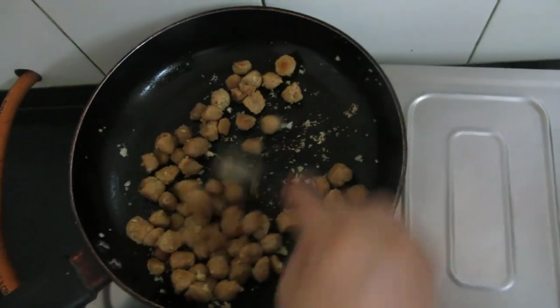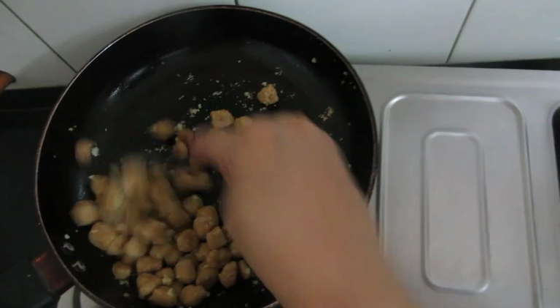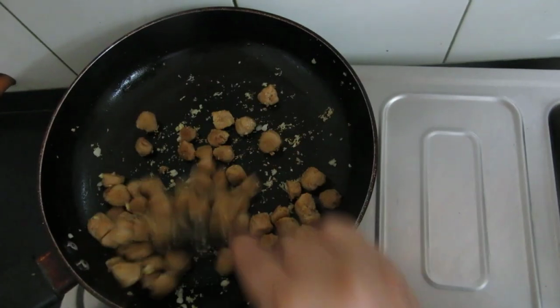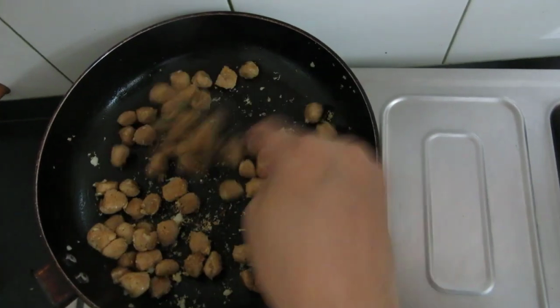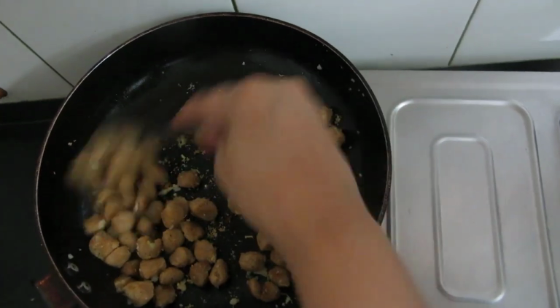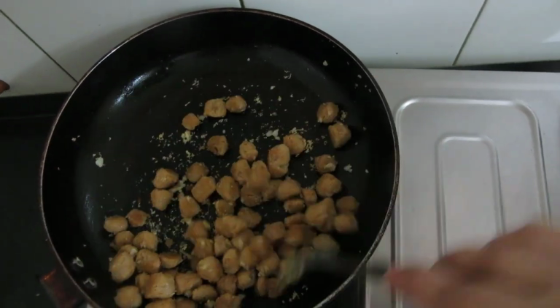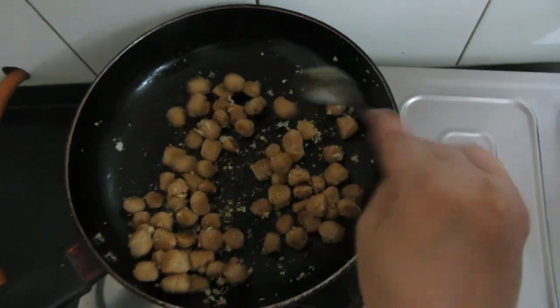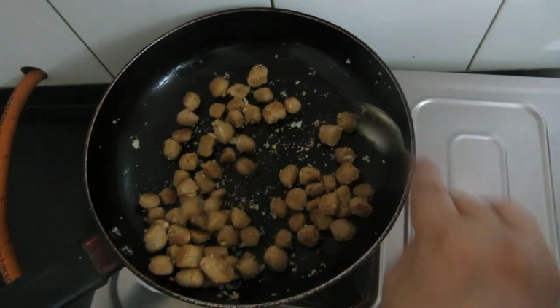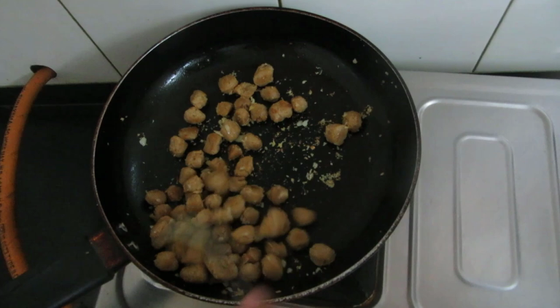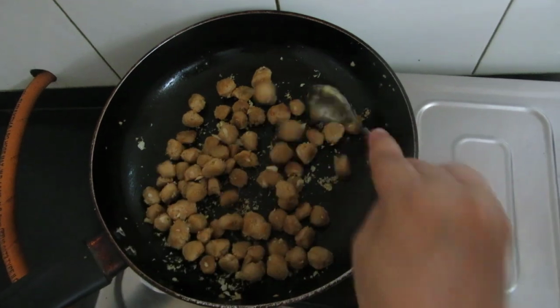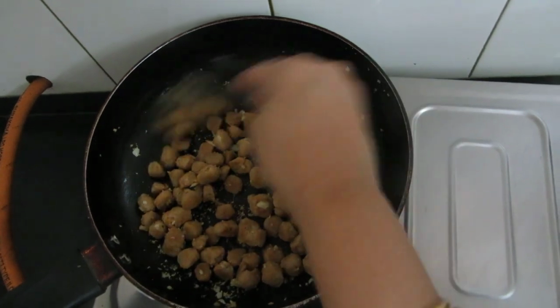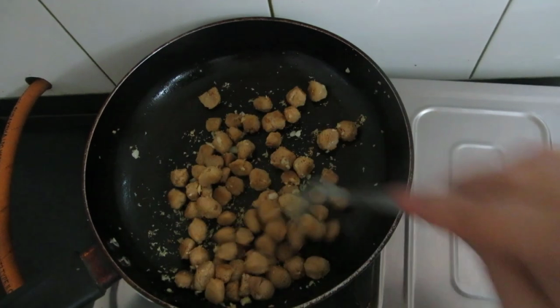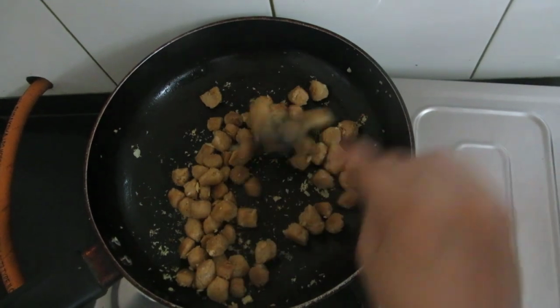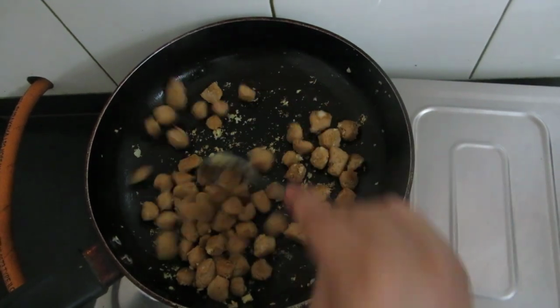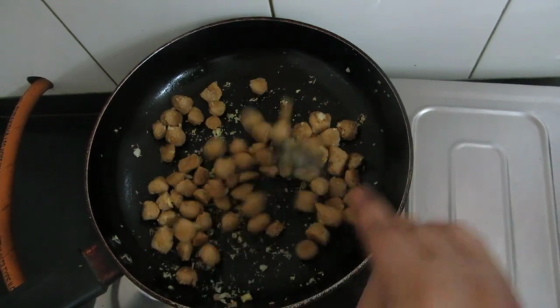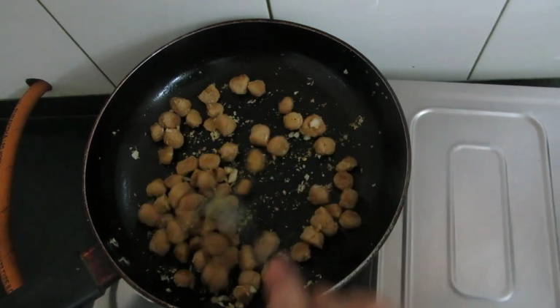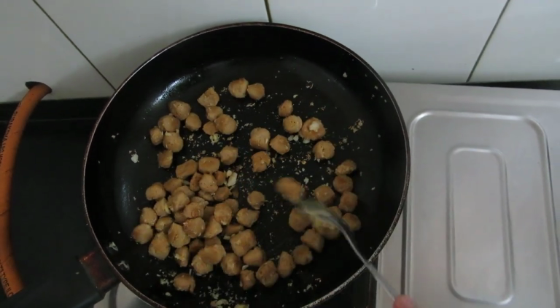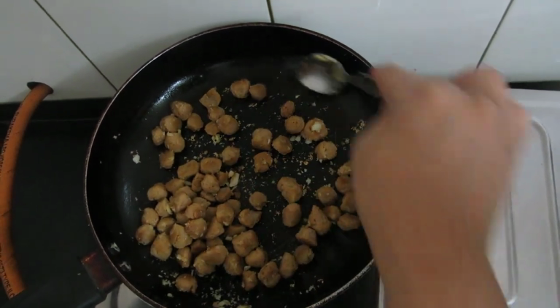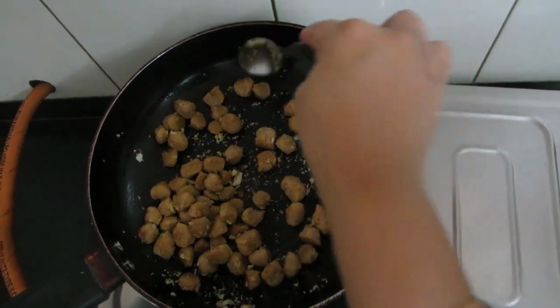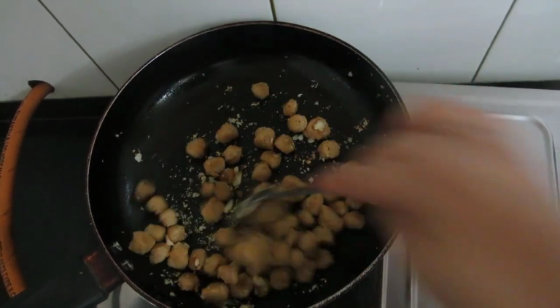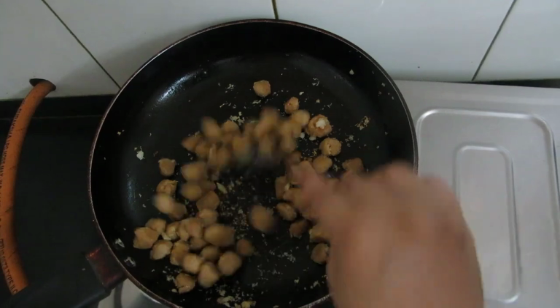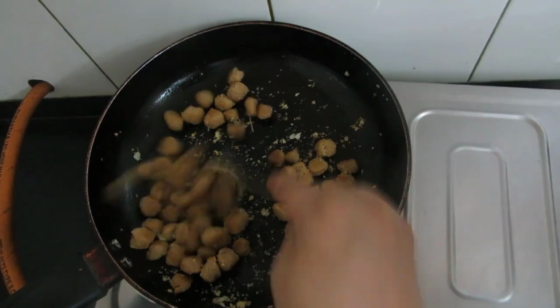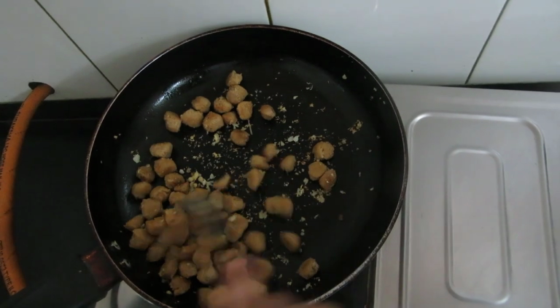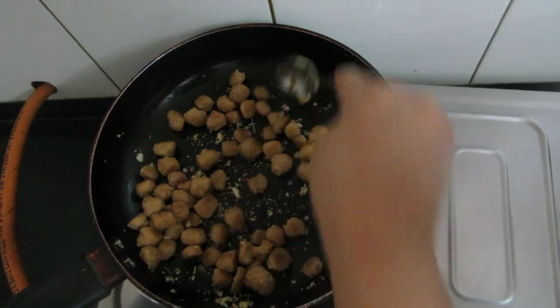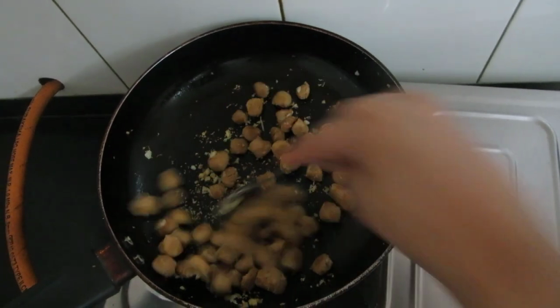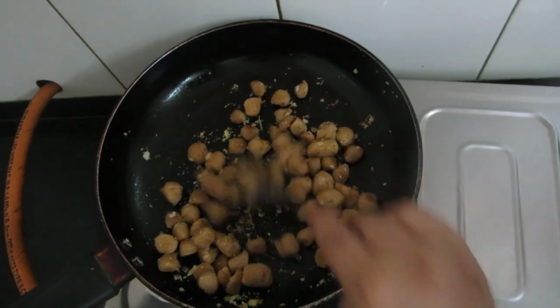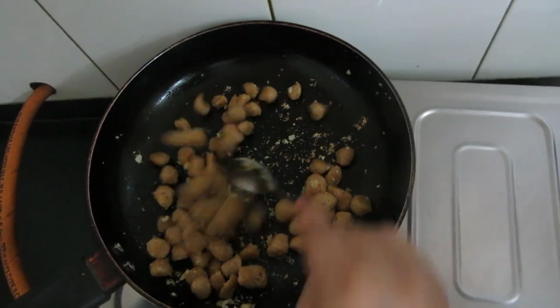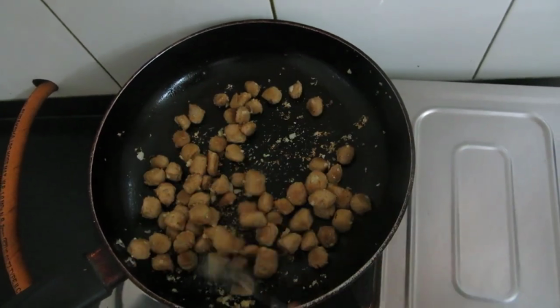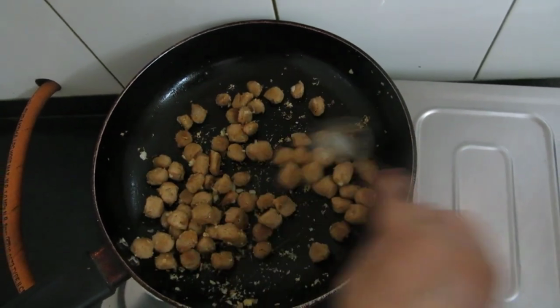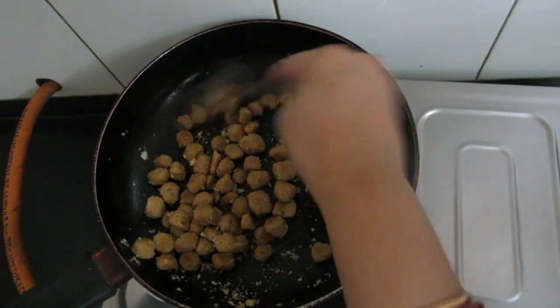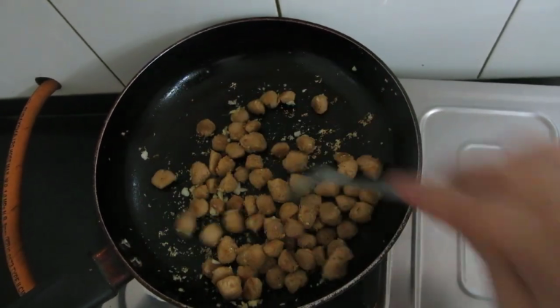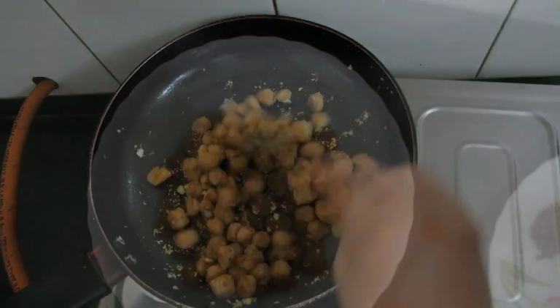Now it is sautéed properly. I have taken 2-3 cloves of garlic and 1 and a half inches of ginger. Now it is done — I will transfer it to the bowl.